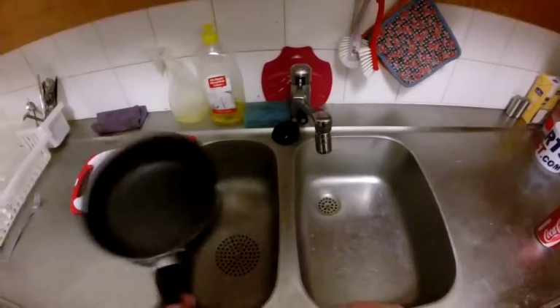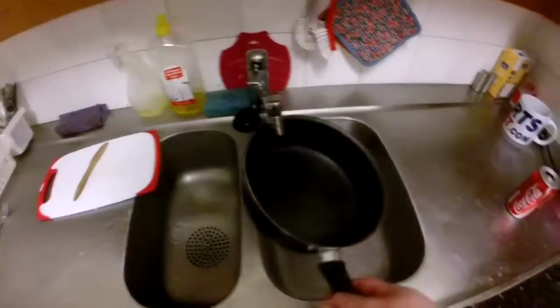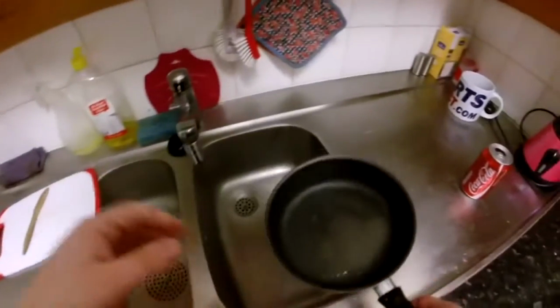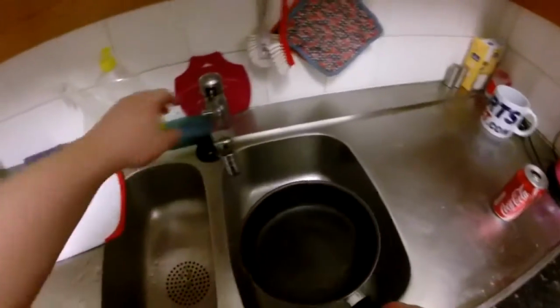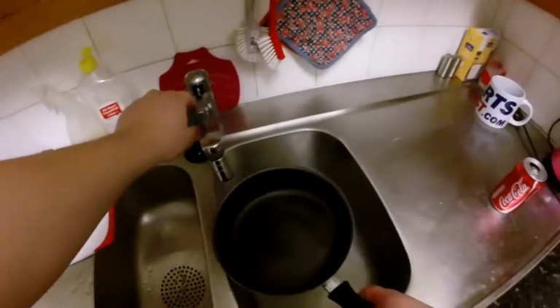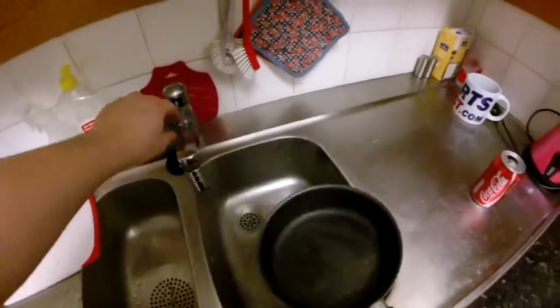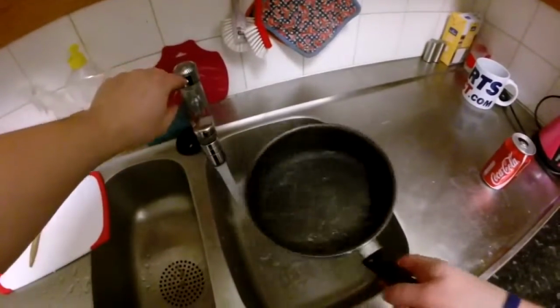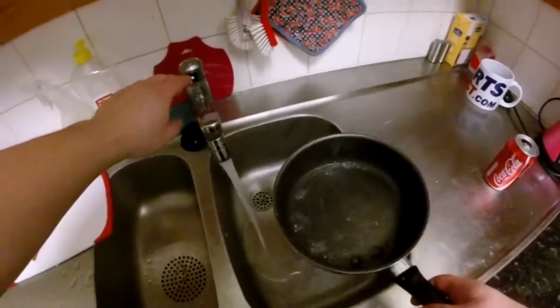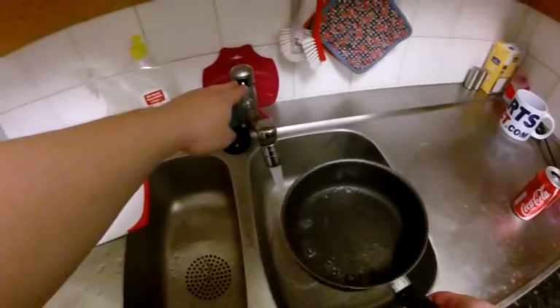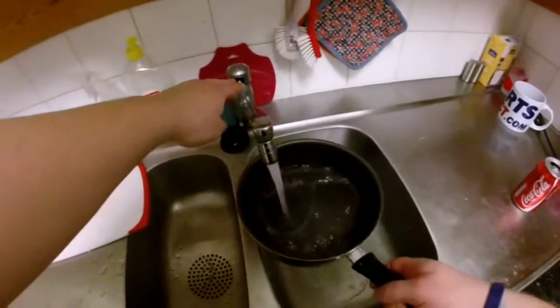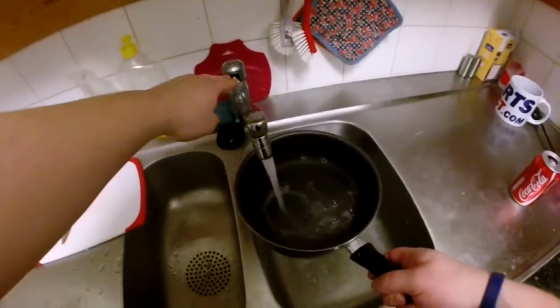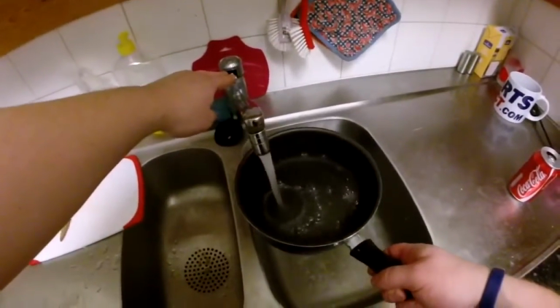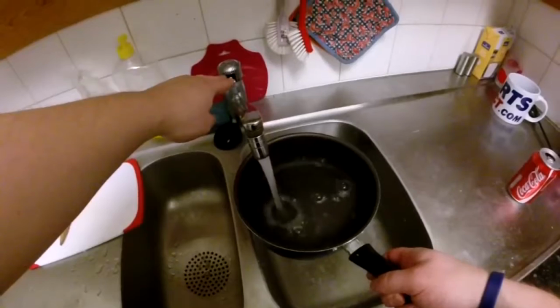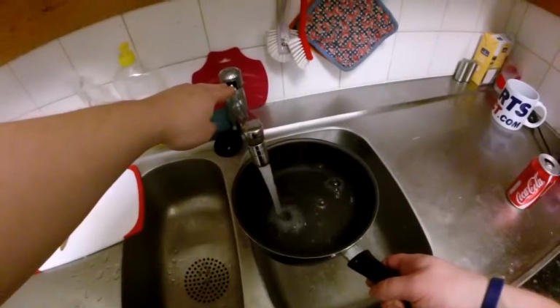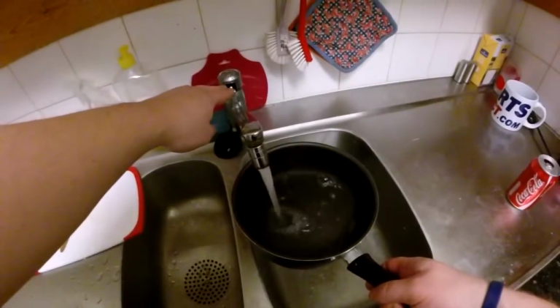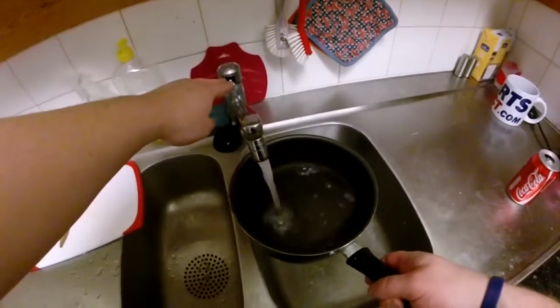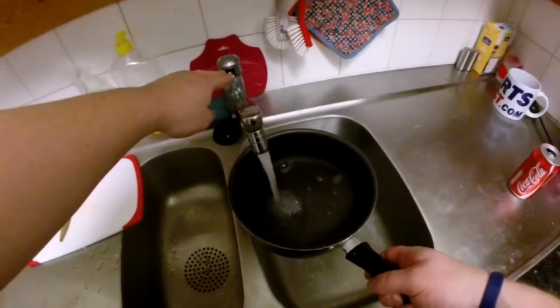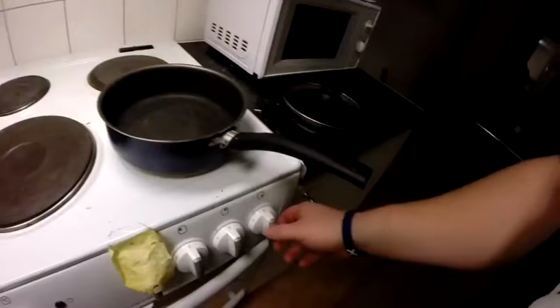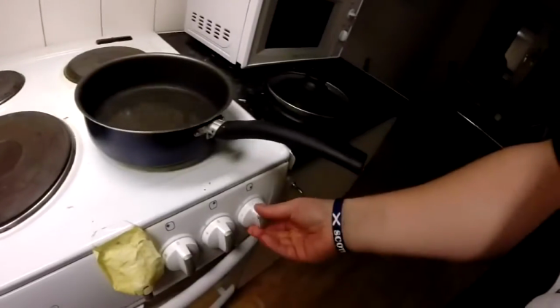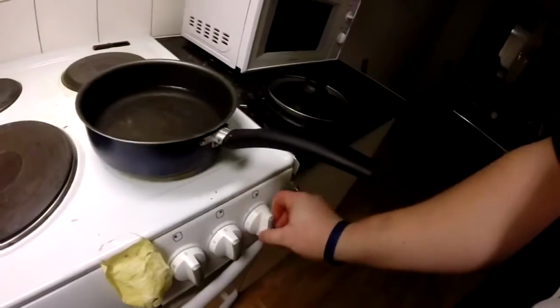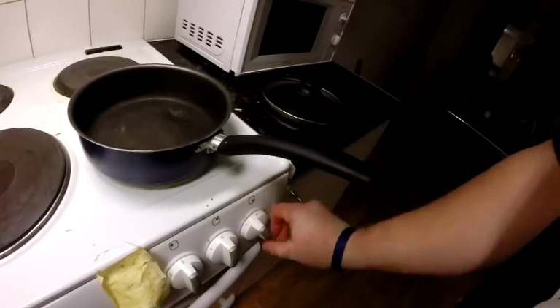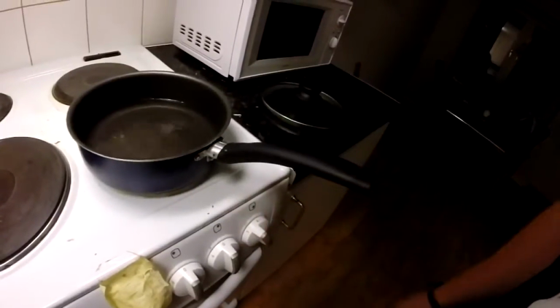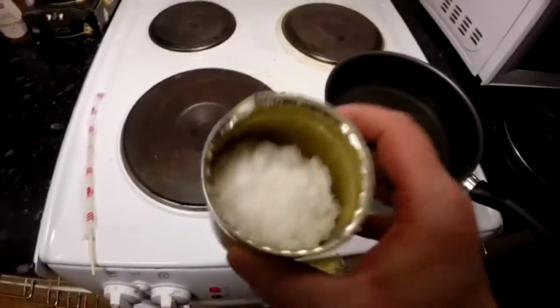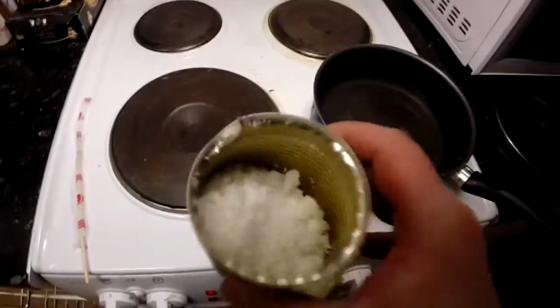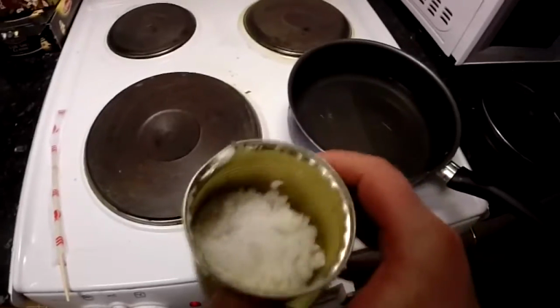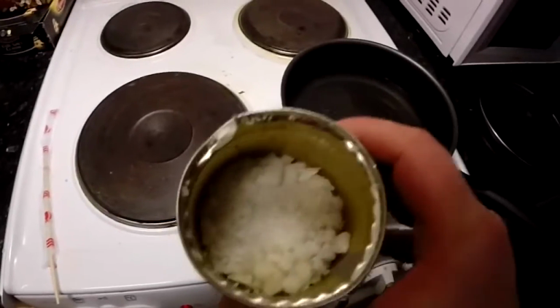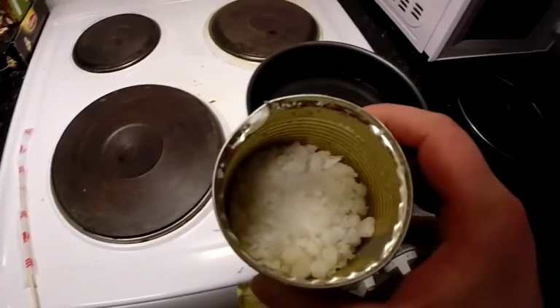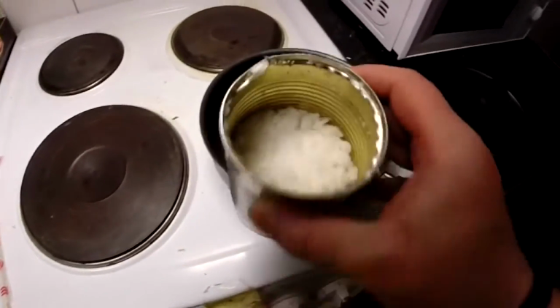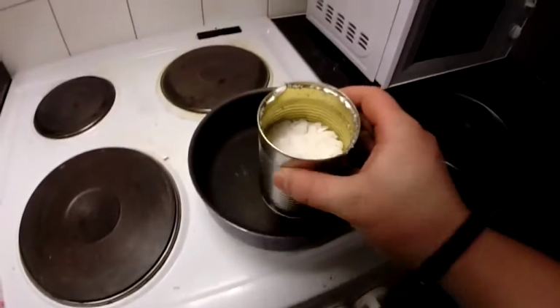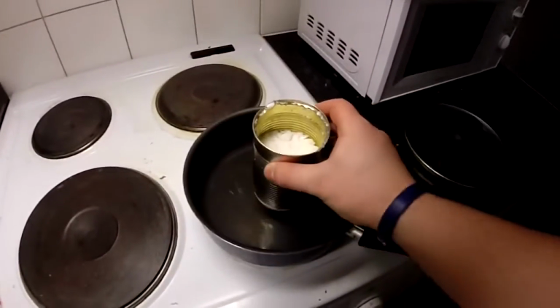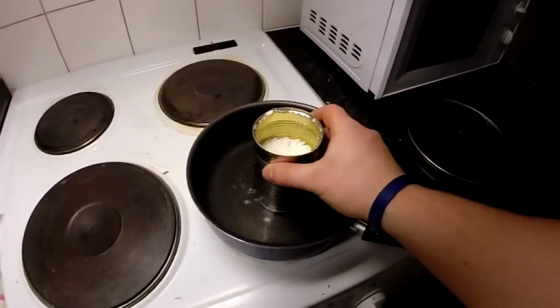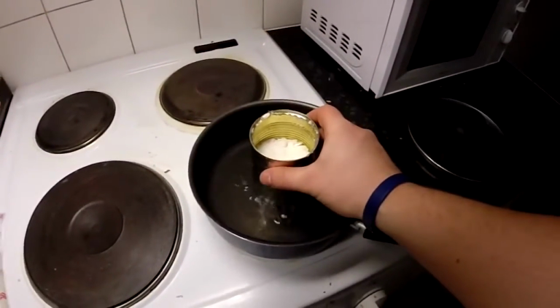Now you're gonna want to grab a saucepan and fill it with water — not too much though, a couple of centimeters is more than enough. Turn on your stove to medium heat, place the tin full of wax in the water, and wait for the wax to start melting.